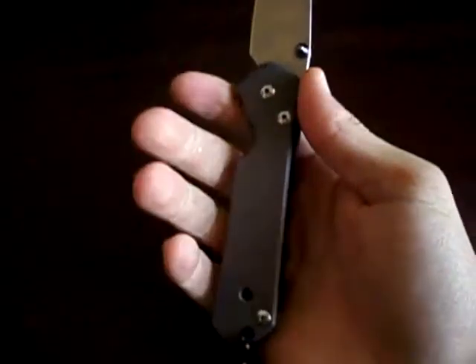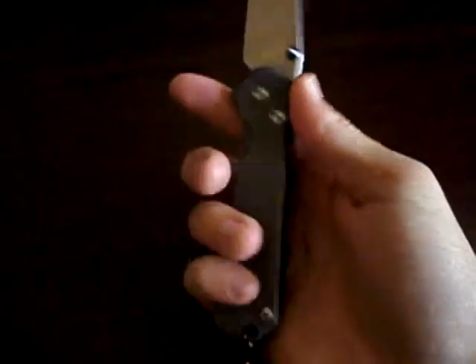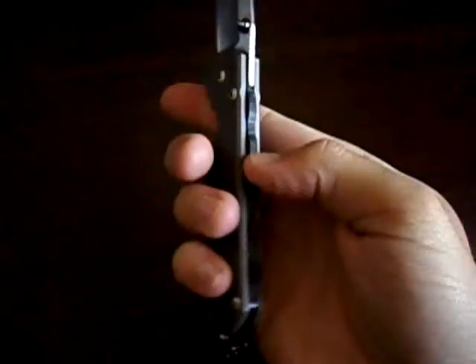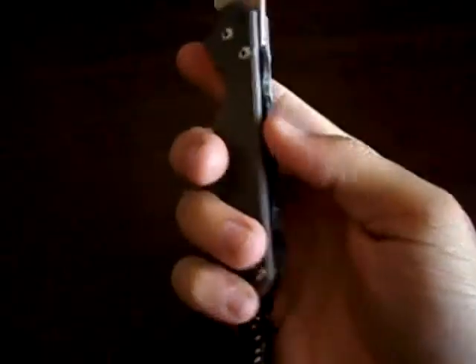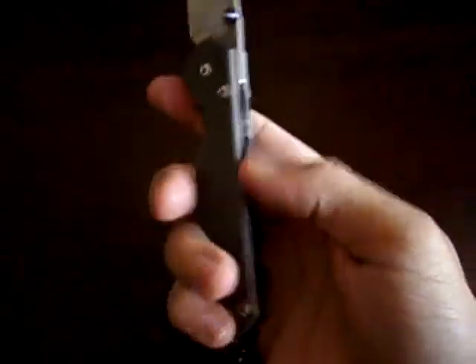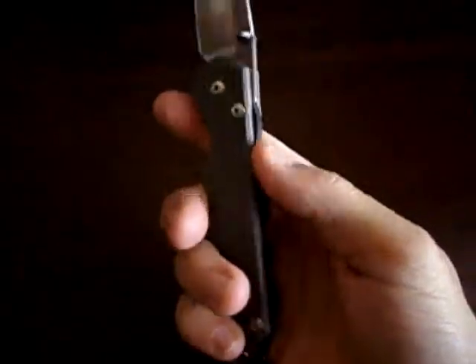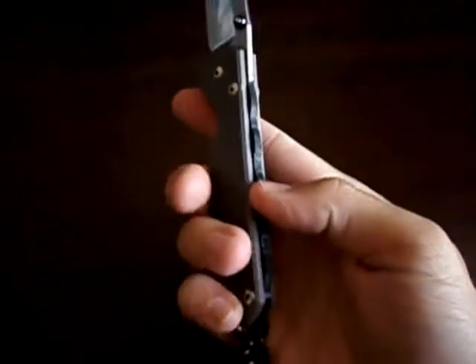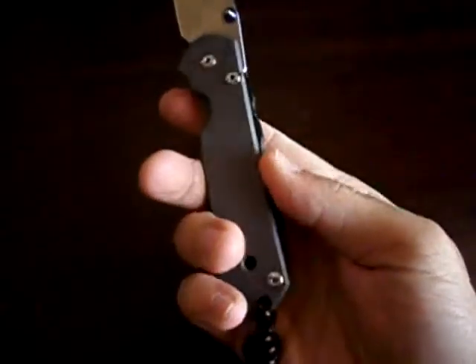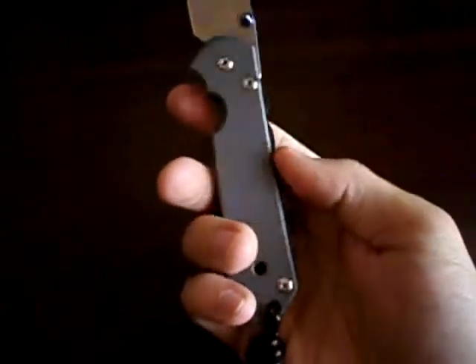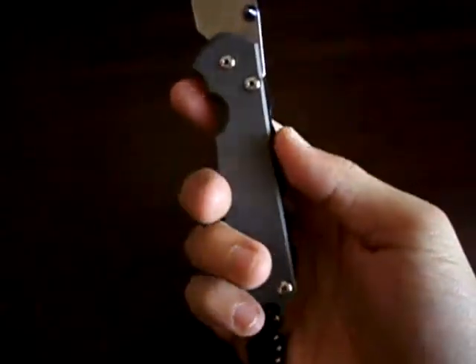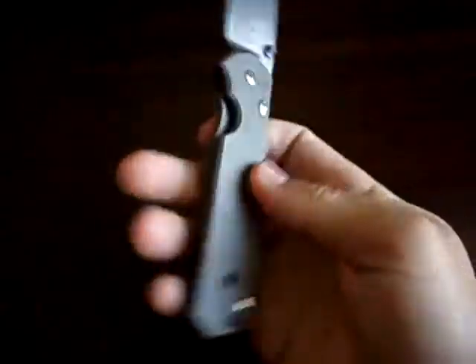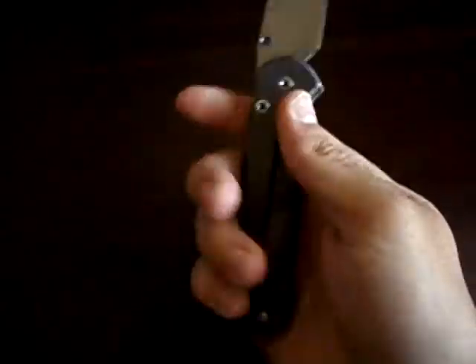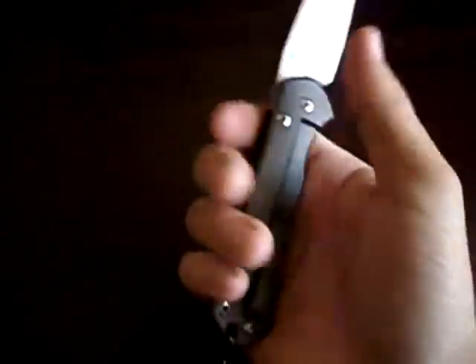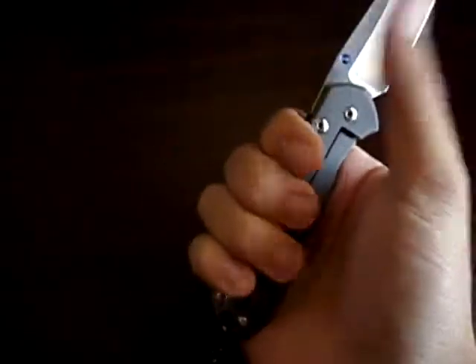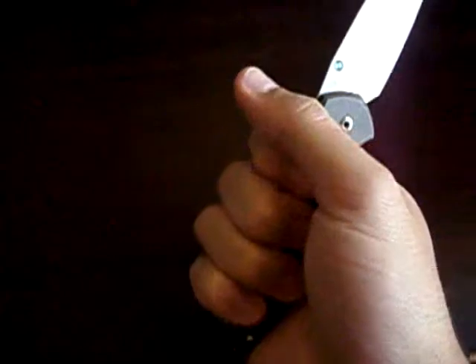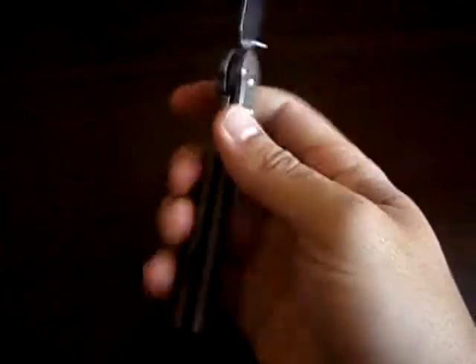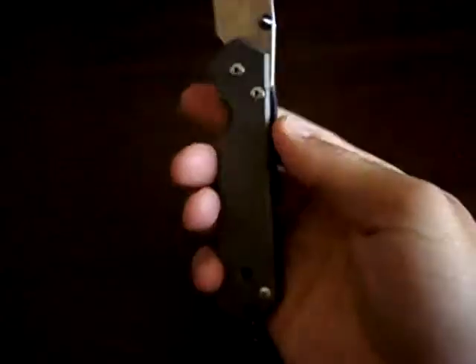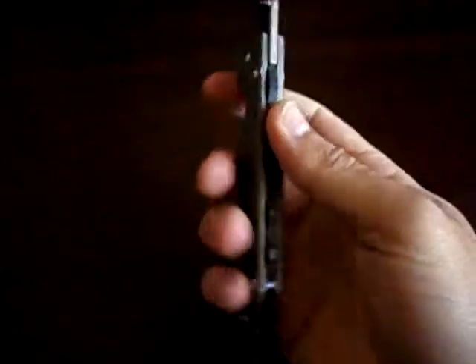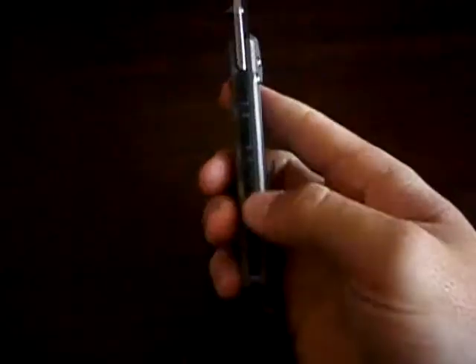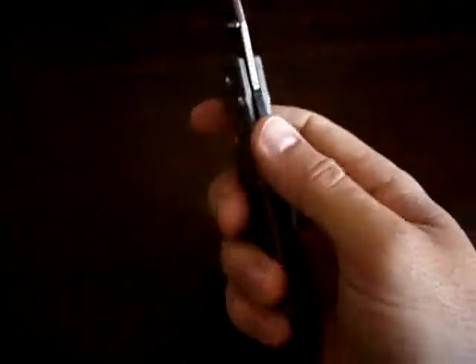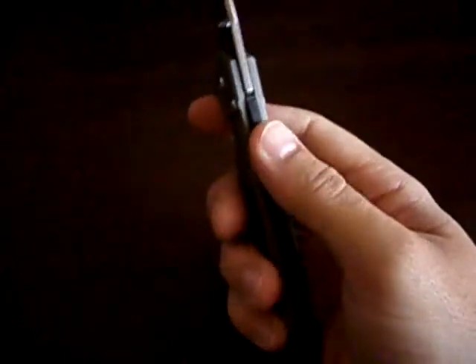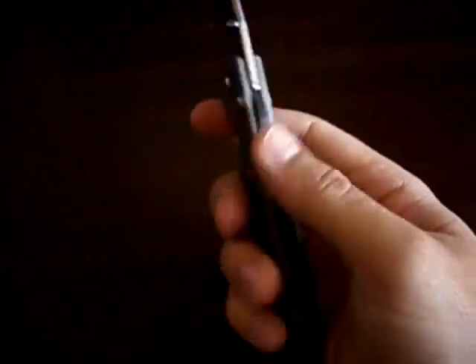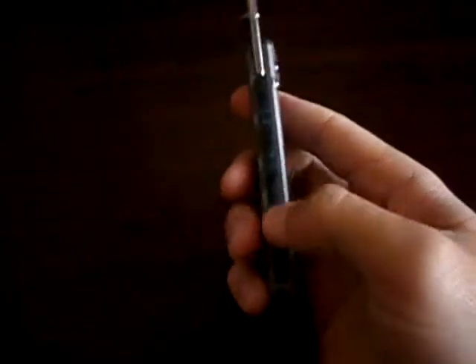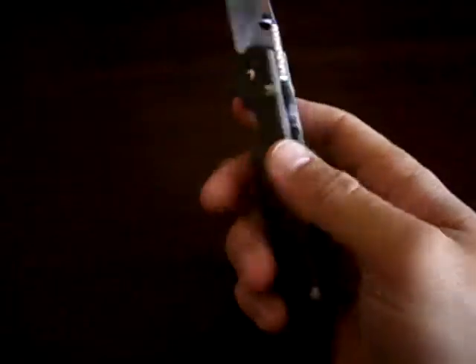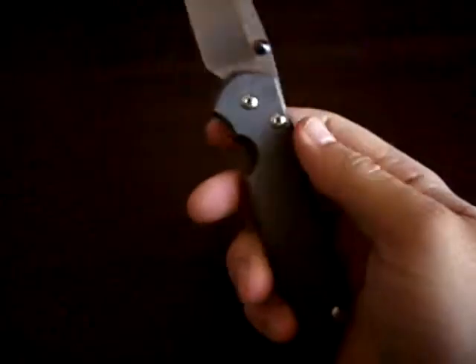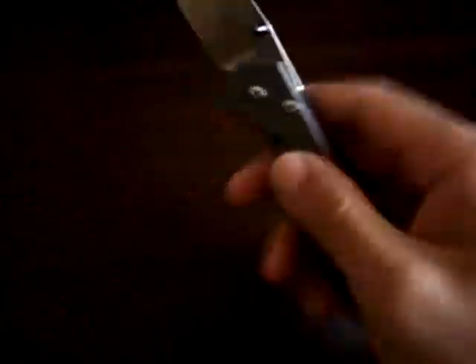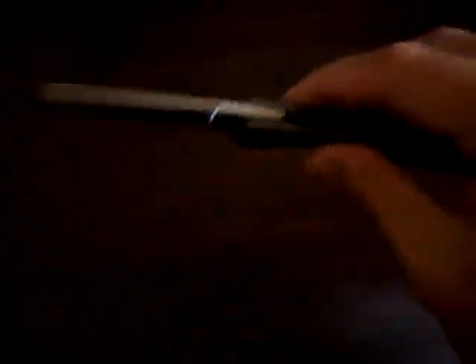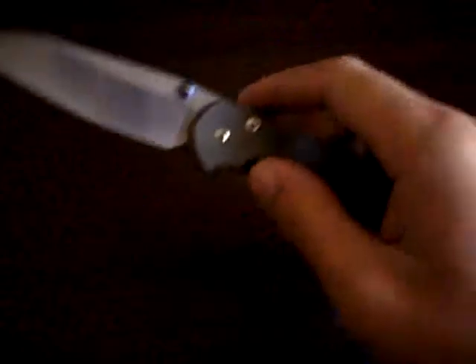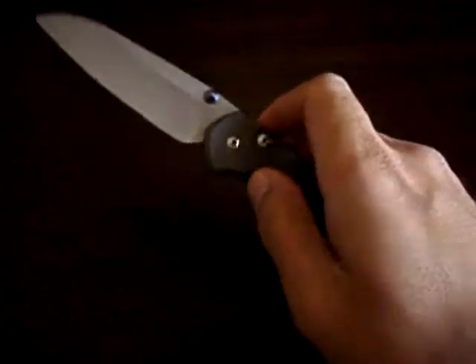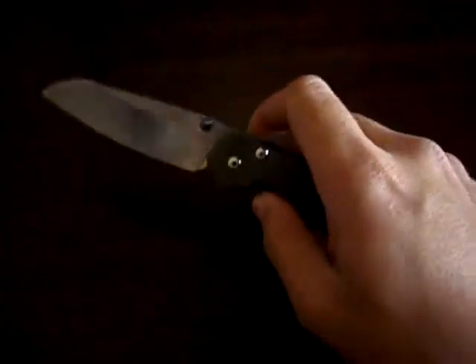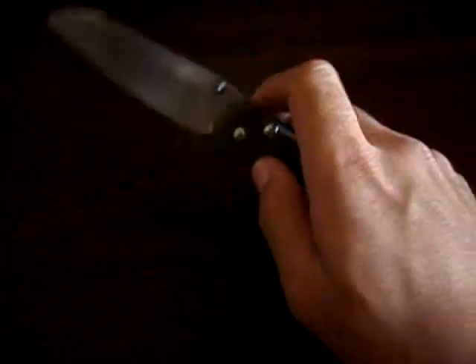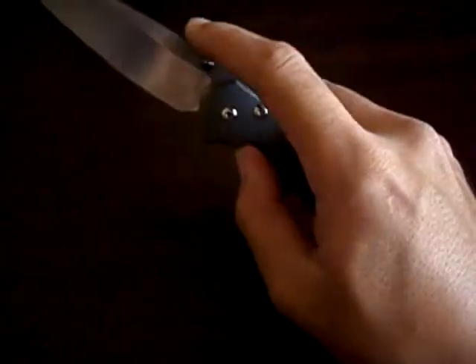It's not really there for grip, but it does give you some in the reverse grip. It's more there to keep coins and stuff out if you carry this in deep pocket carry.